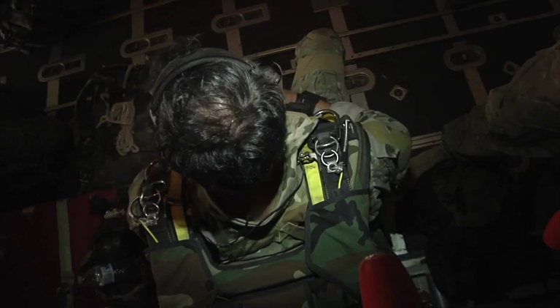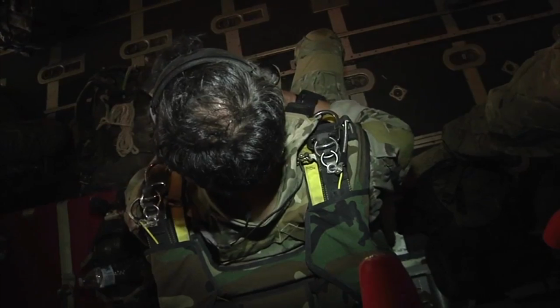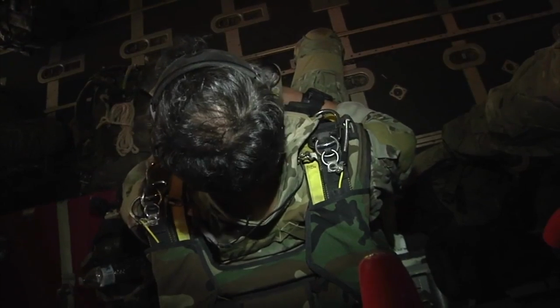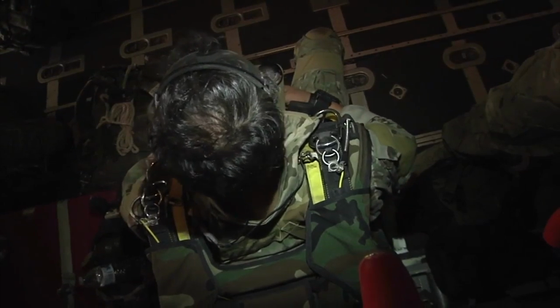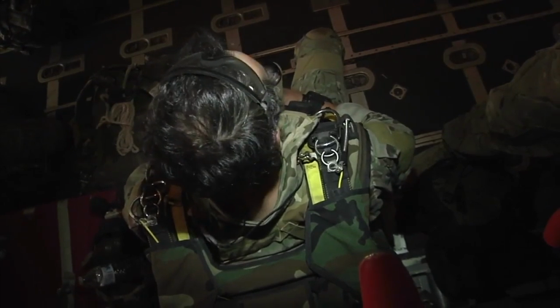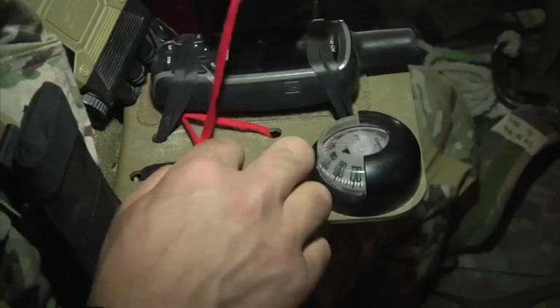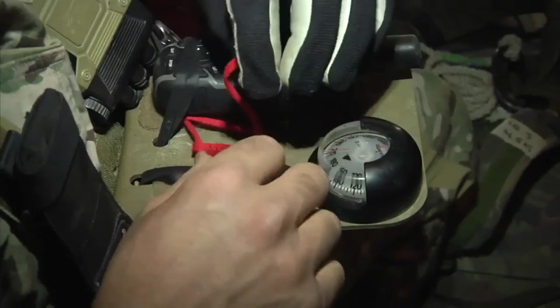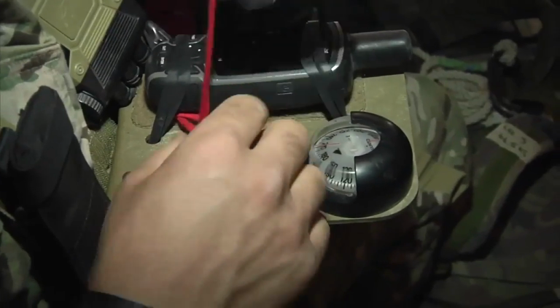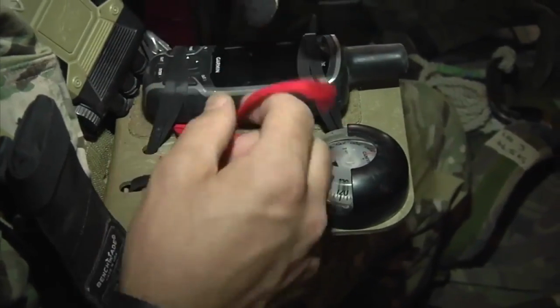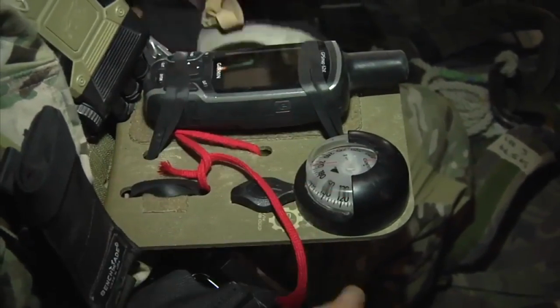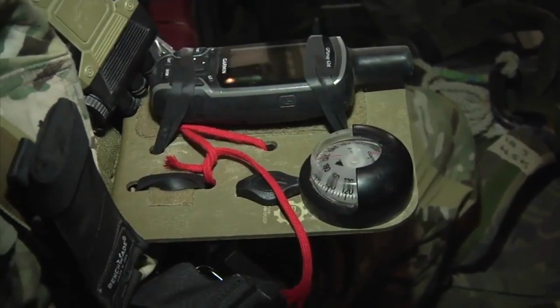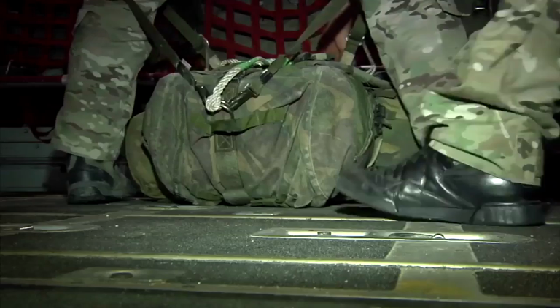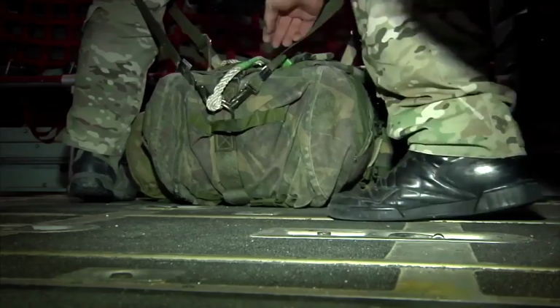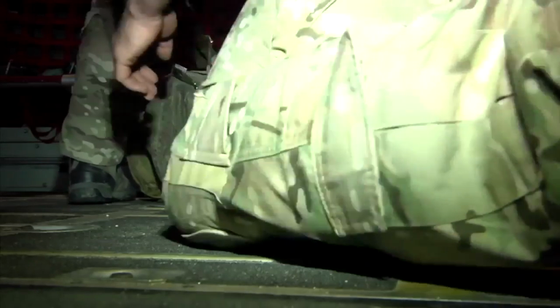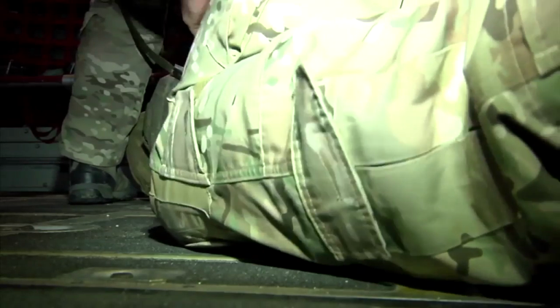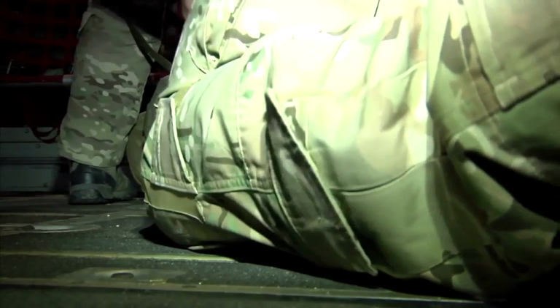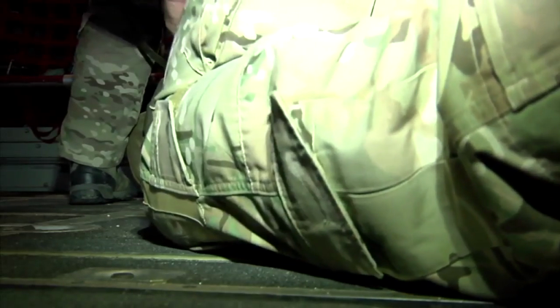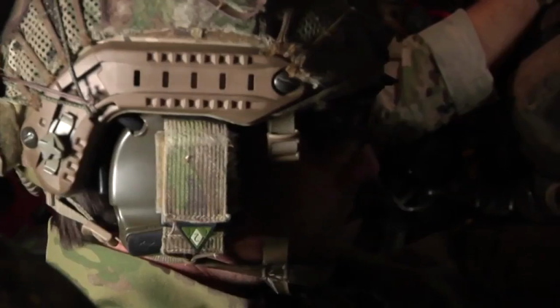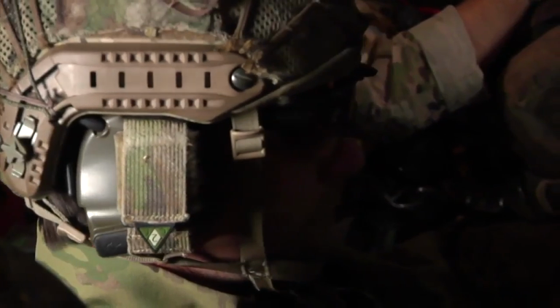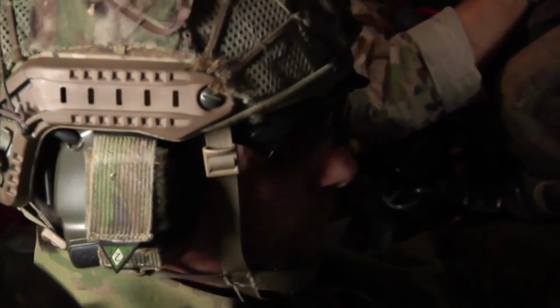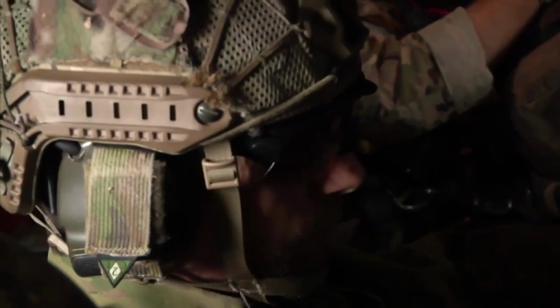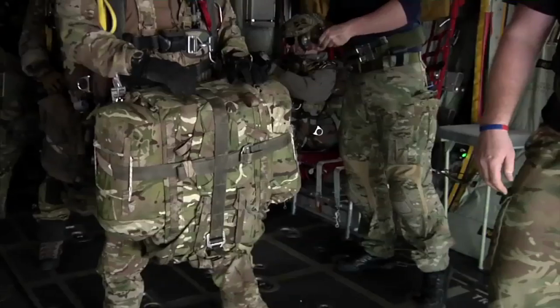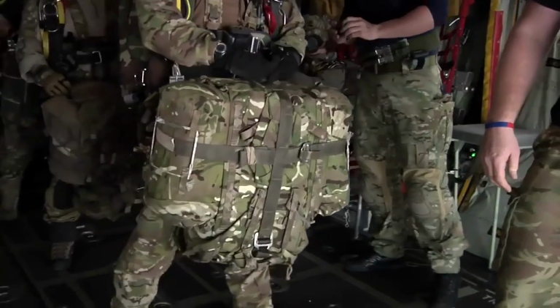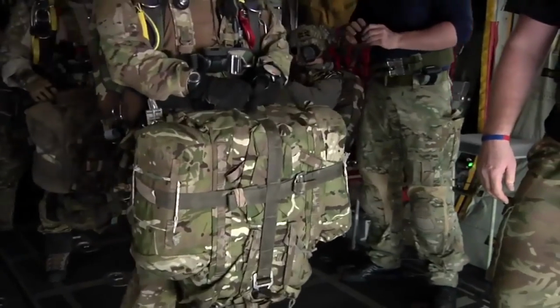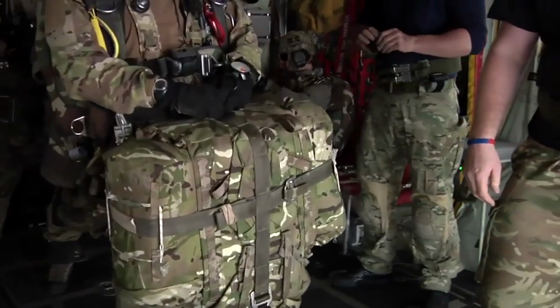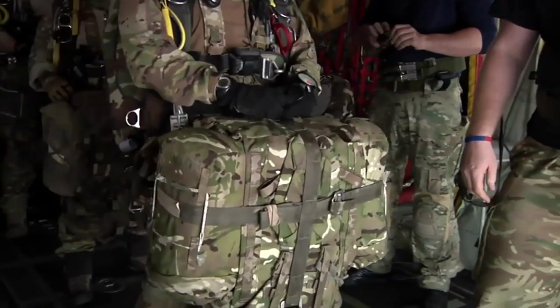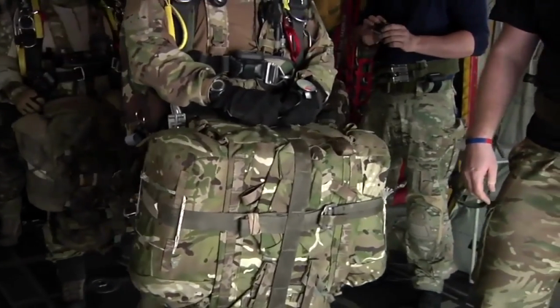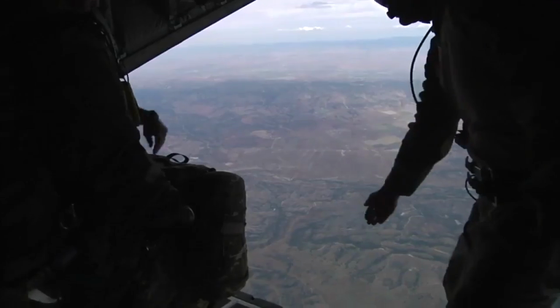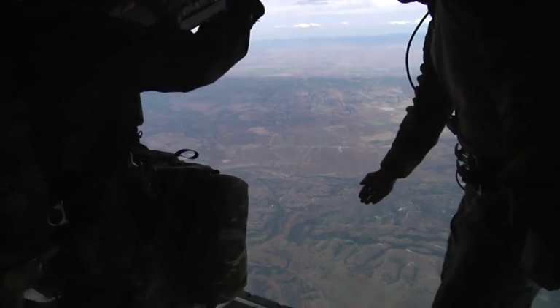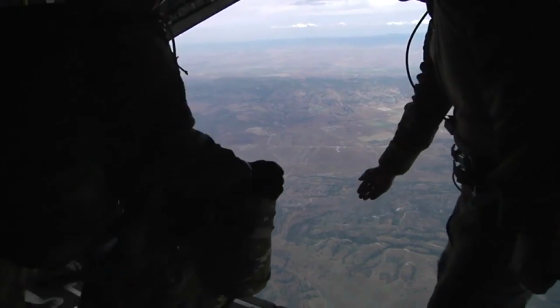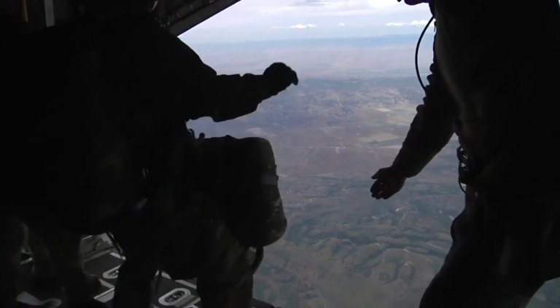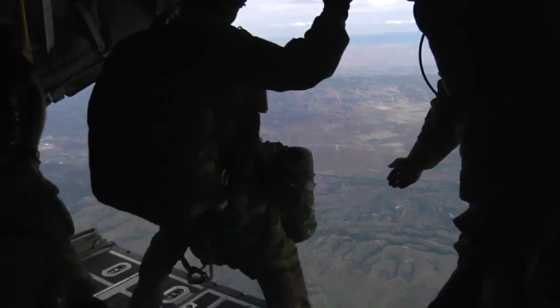Meanwhile, up in the C-130 aircraft, the troops are getting ready for another jump. They'll drop seven to eight times a day, and sometimes even at night, at heights ranging from 3,000 to as high as 25,000 feet.